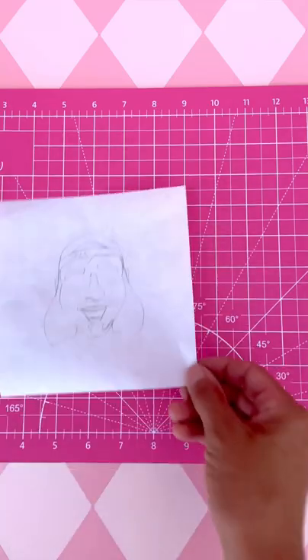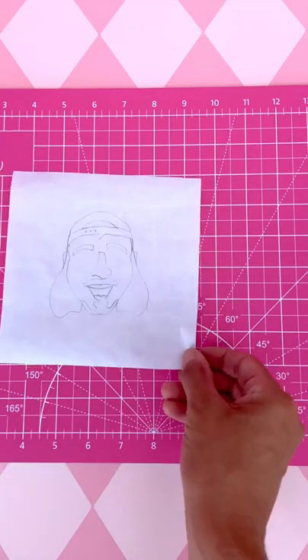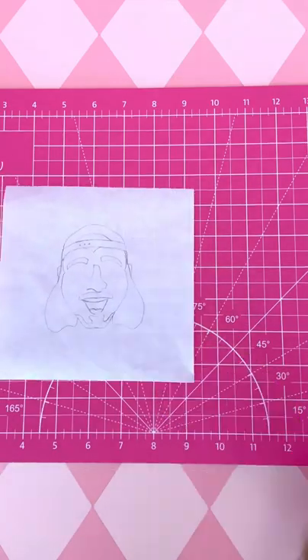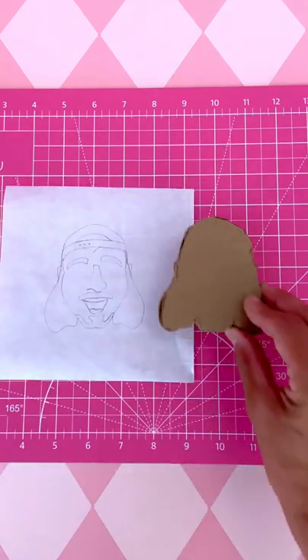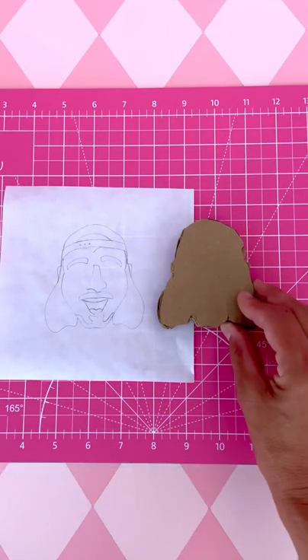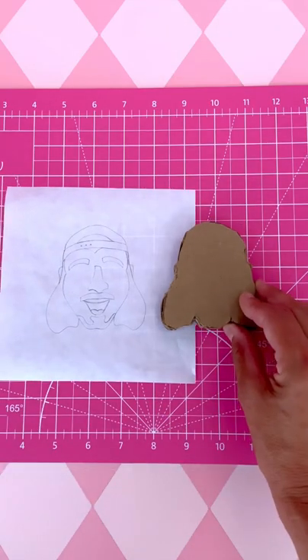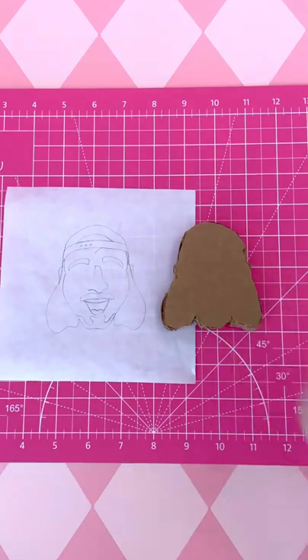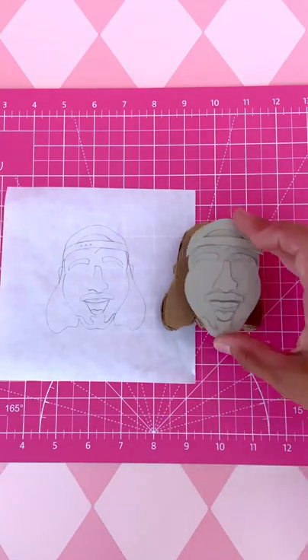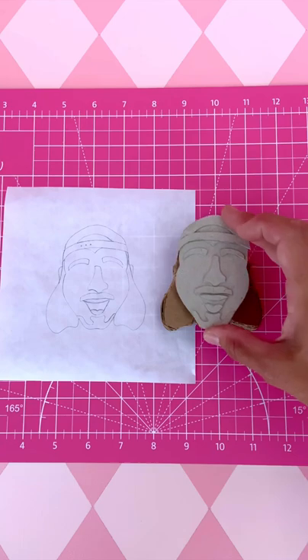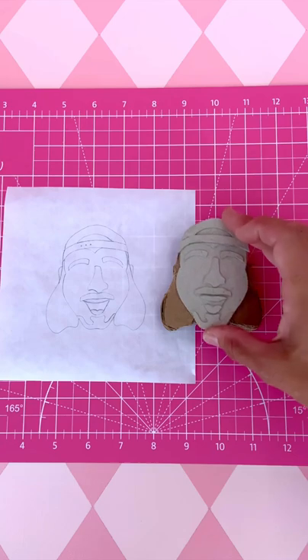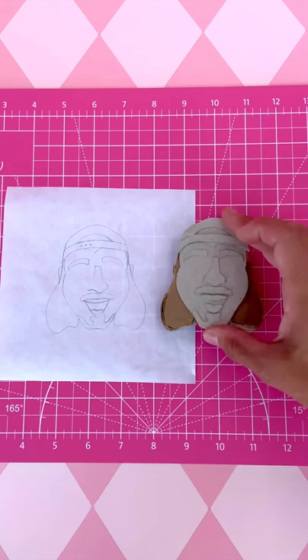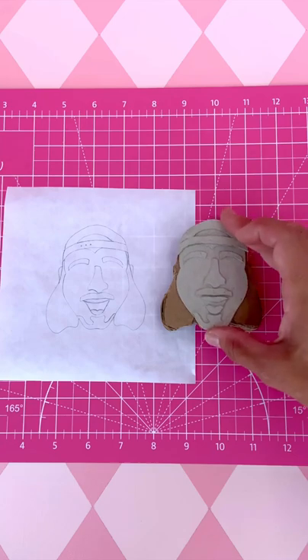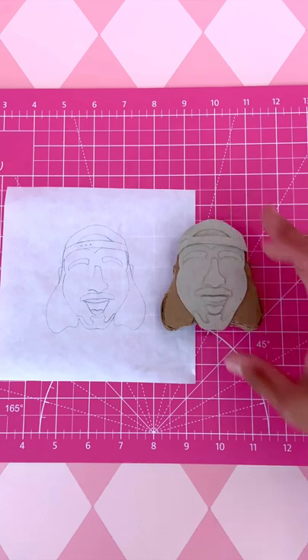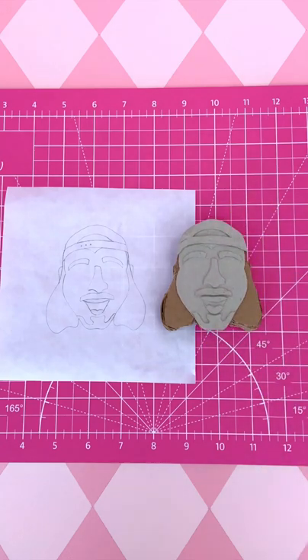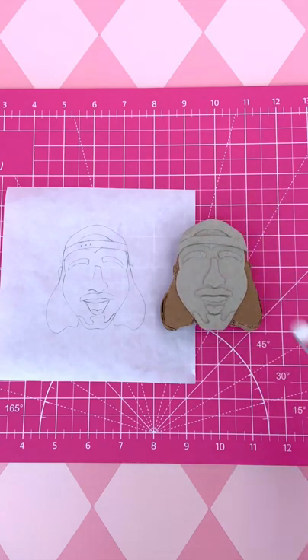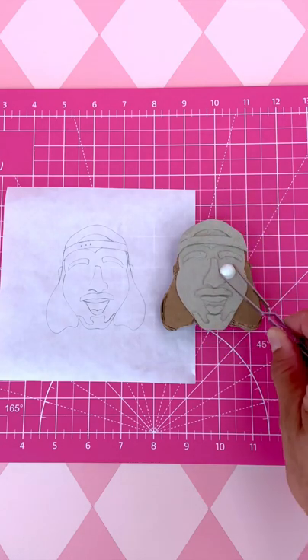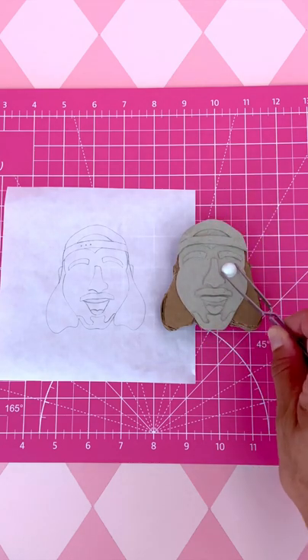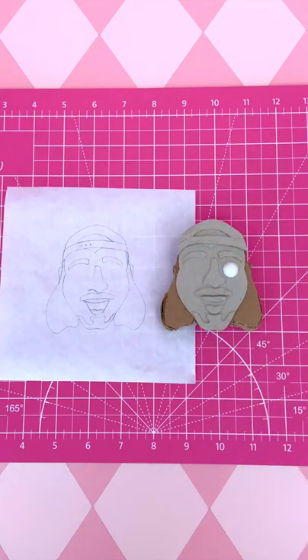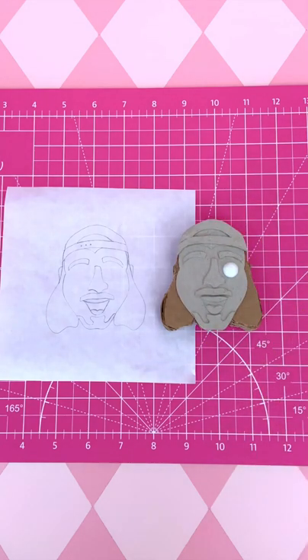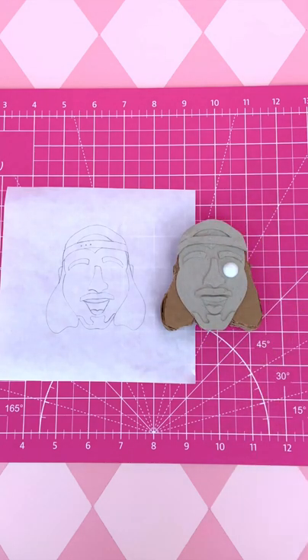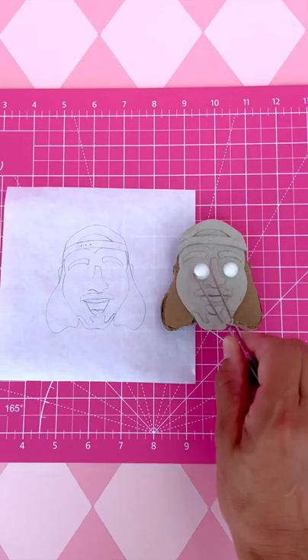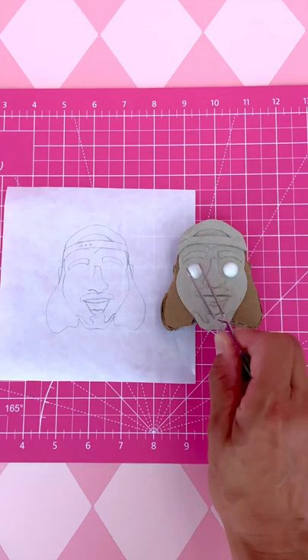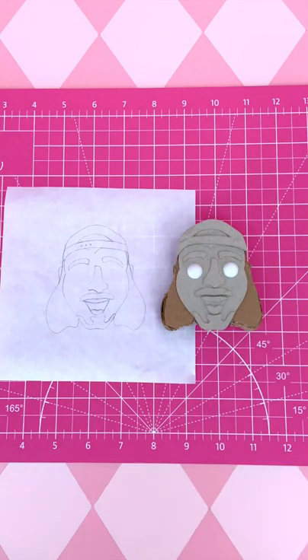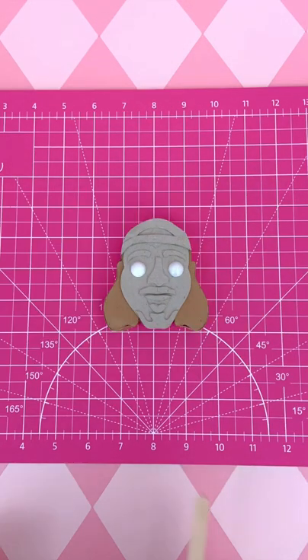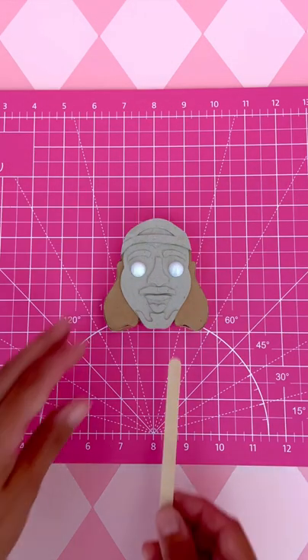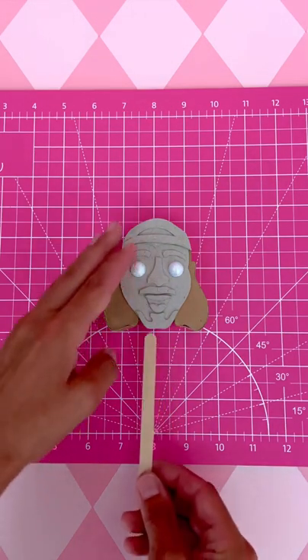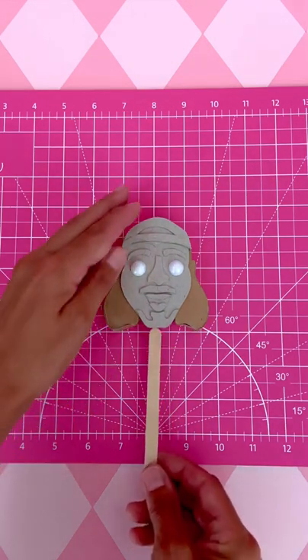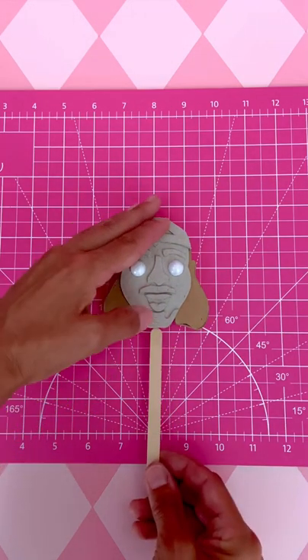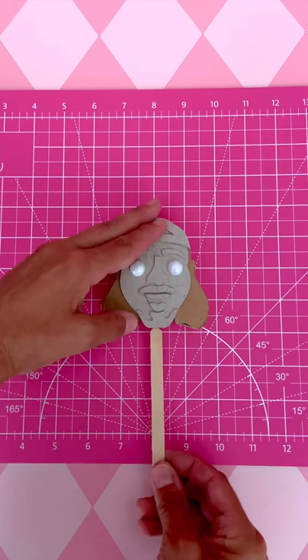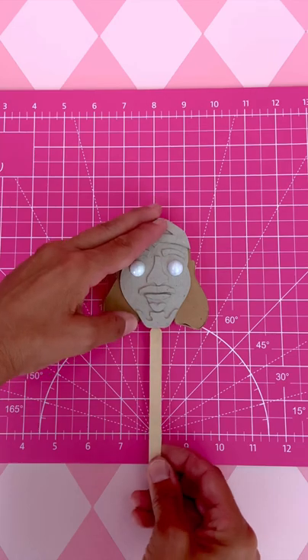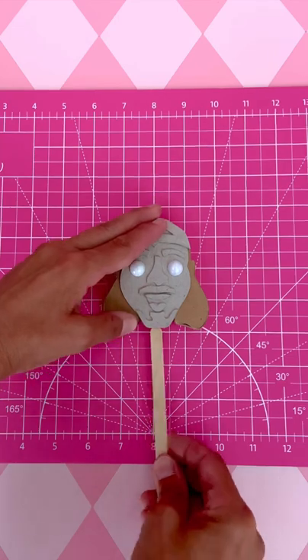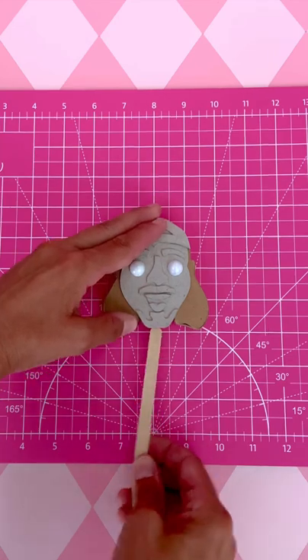First step was to make a mold. To do that, I created a cardboard Brent head.